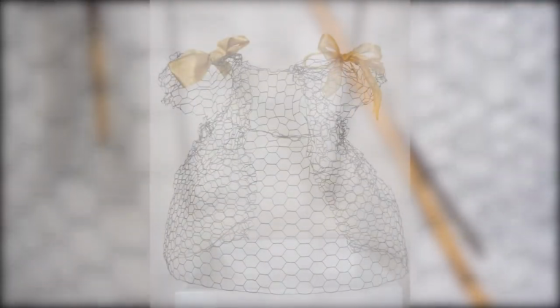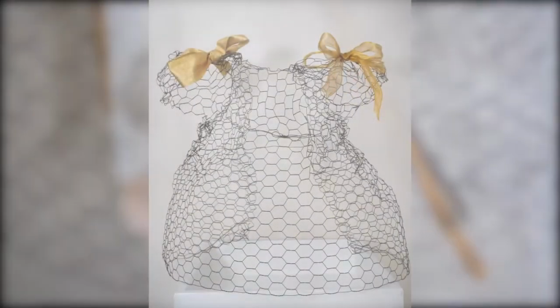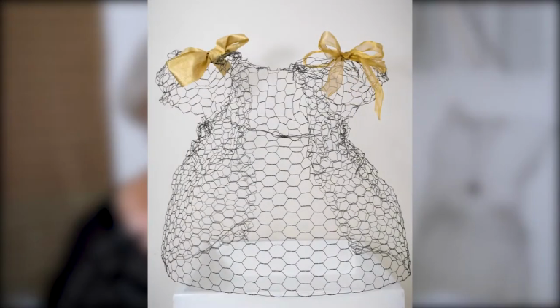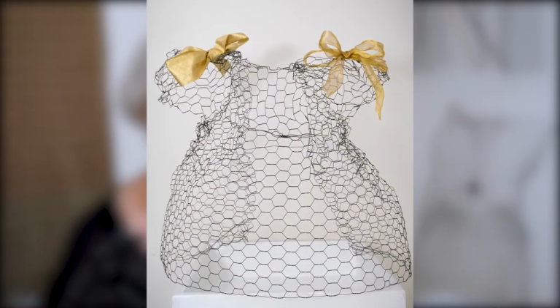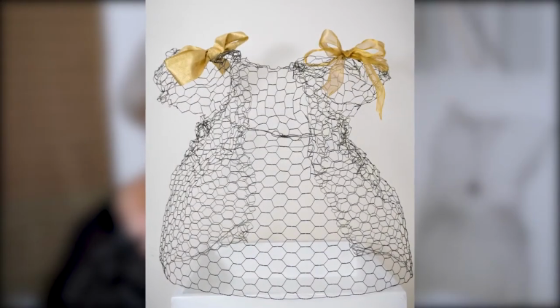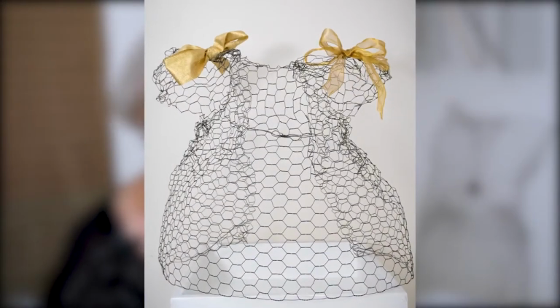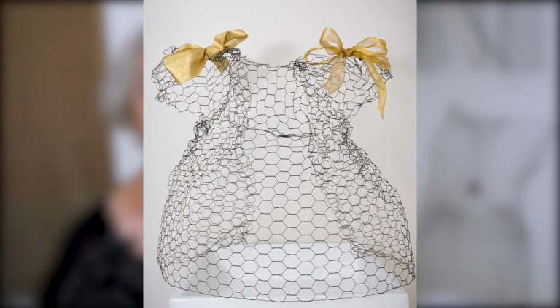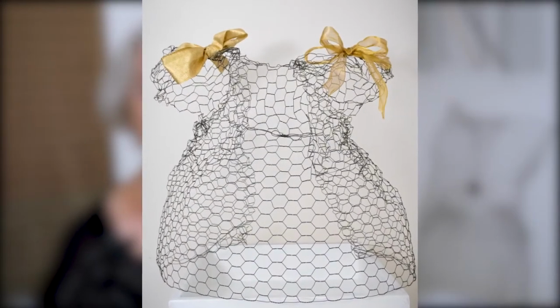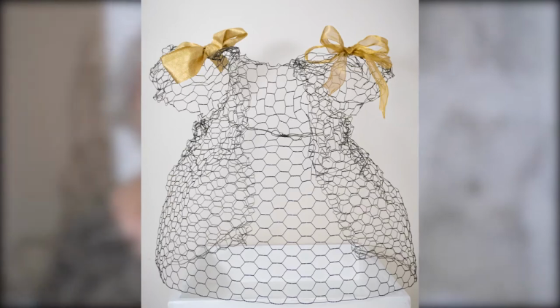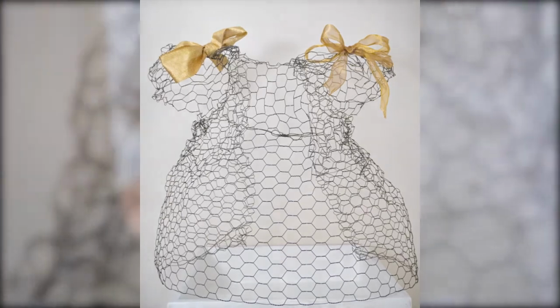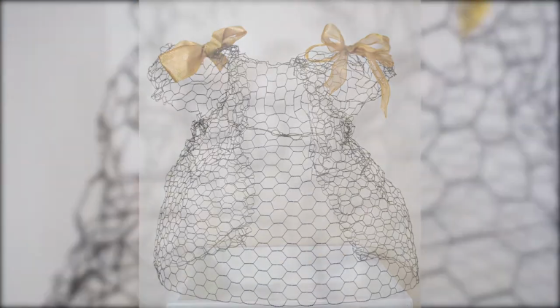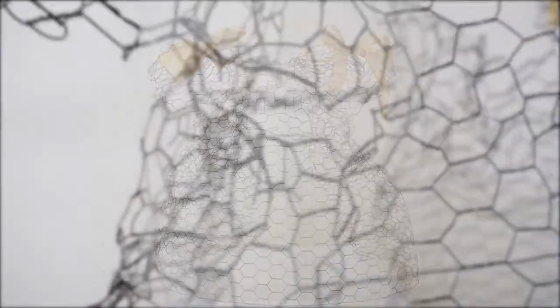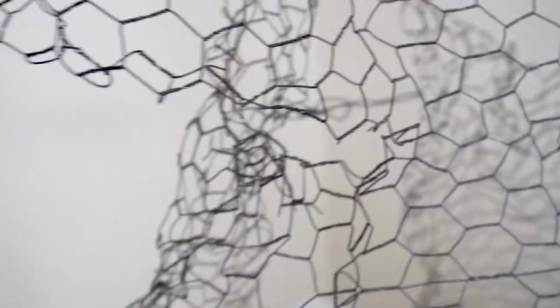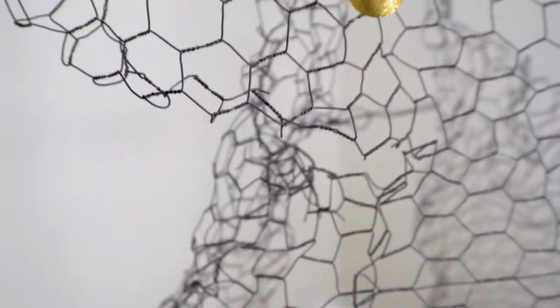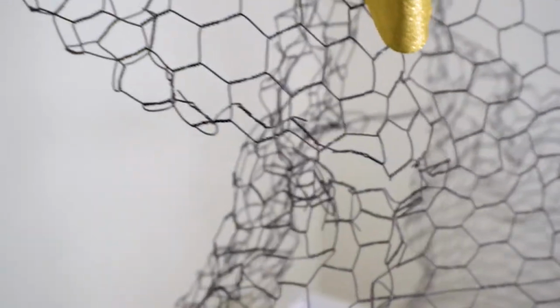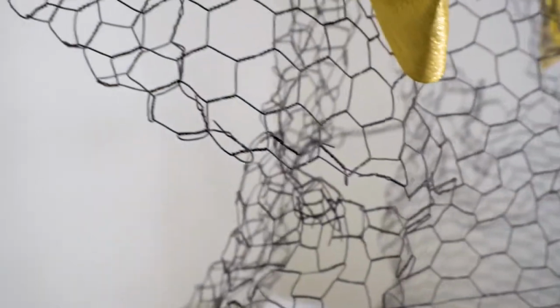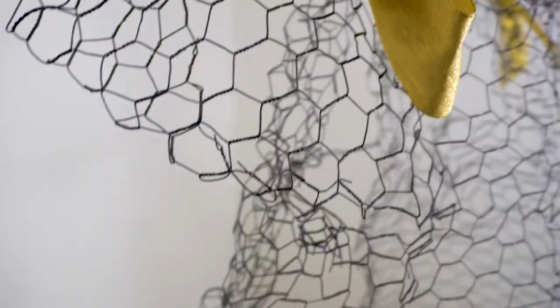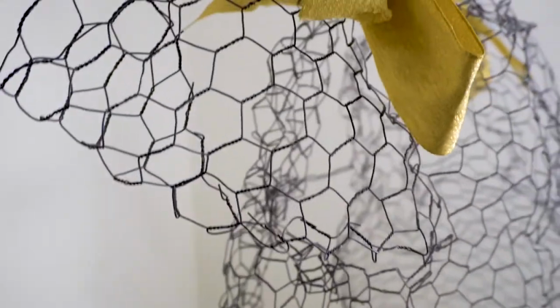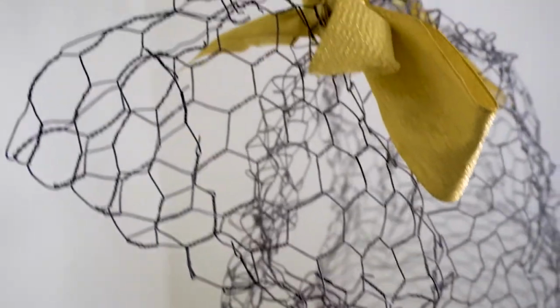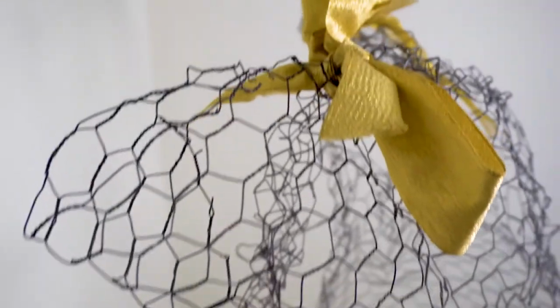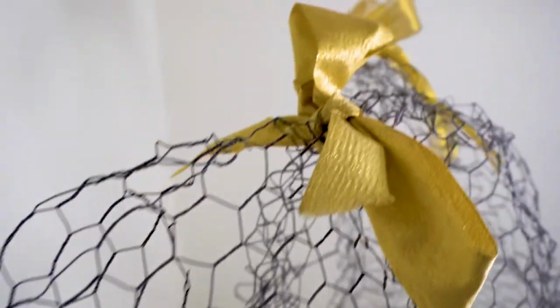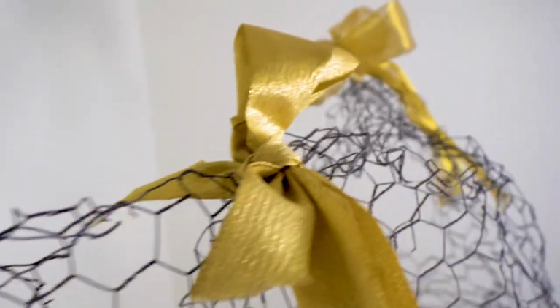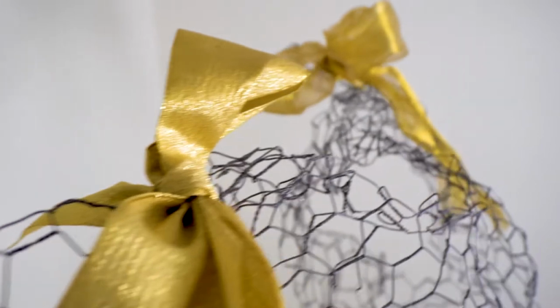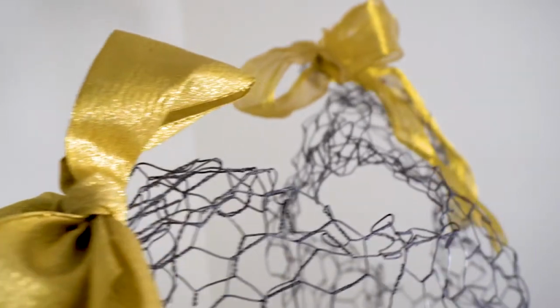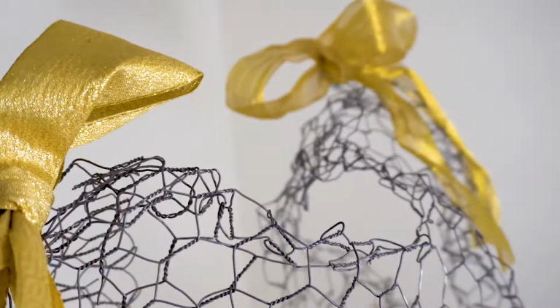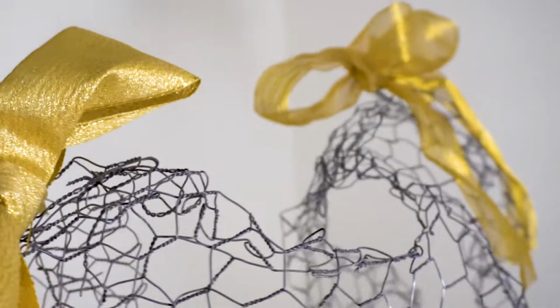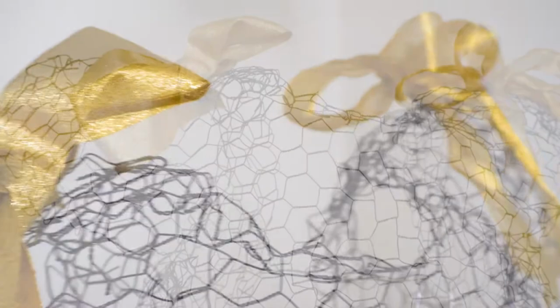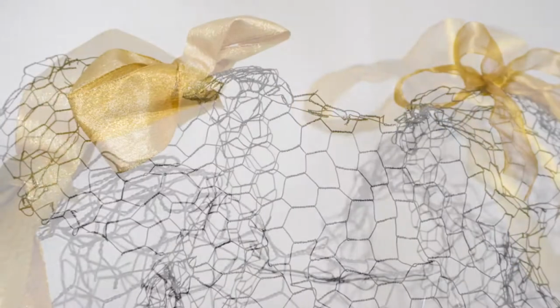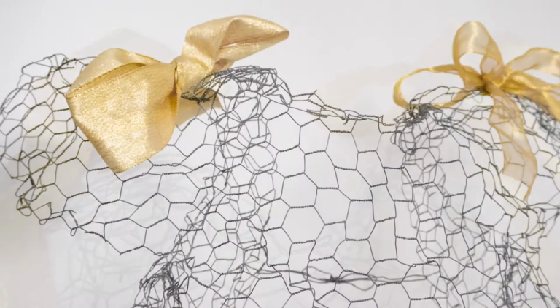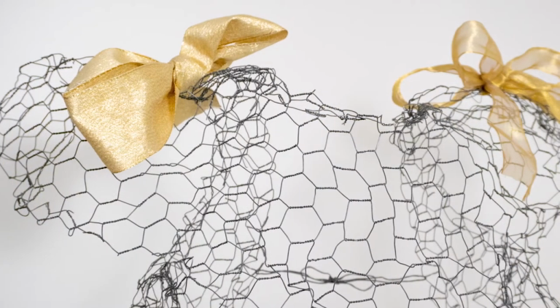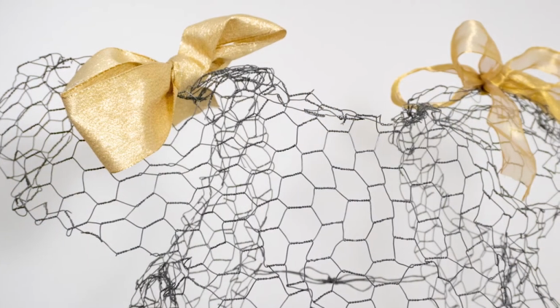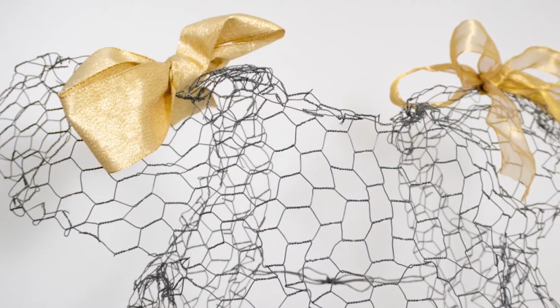The small wire sculpture signifying a child was inspired by a 17th century painting by Velázquez, in which the main figure is the Infanta of Spain.